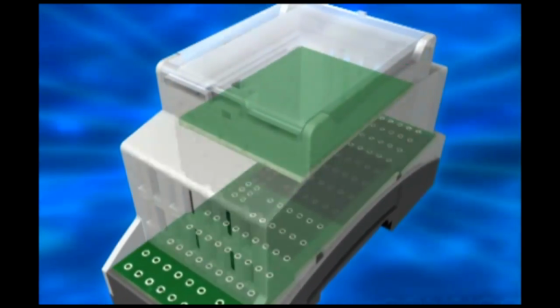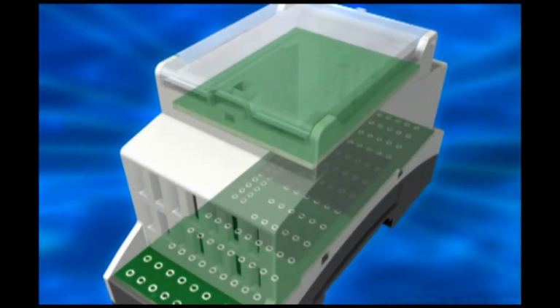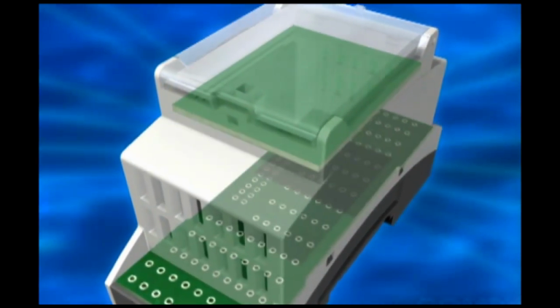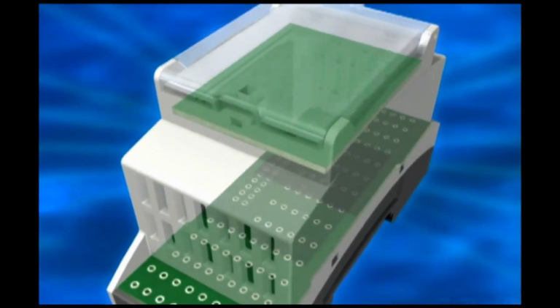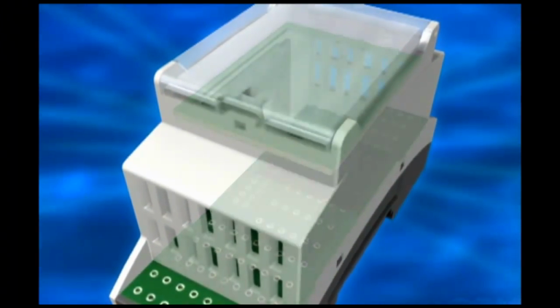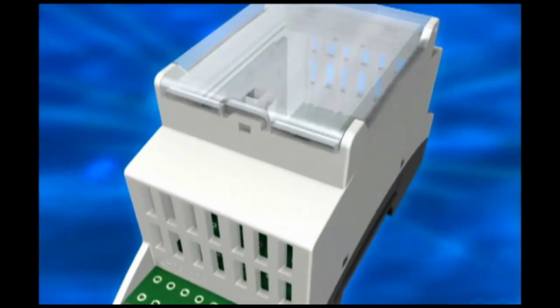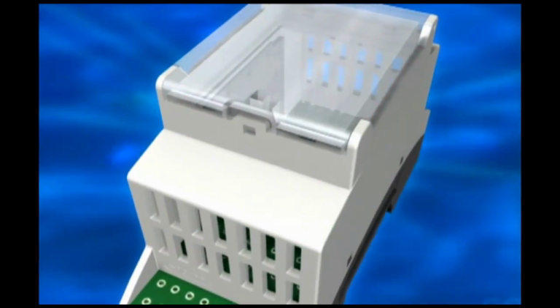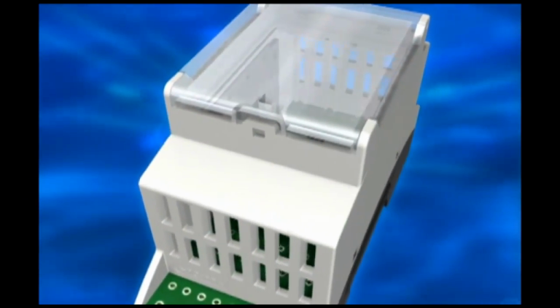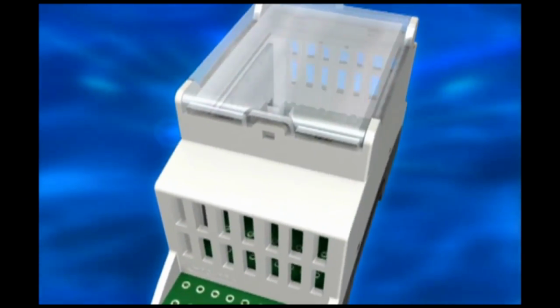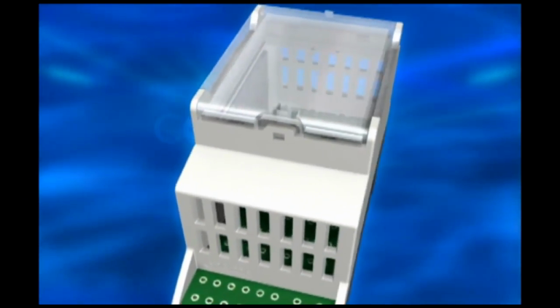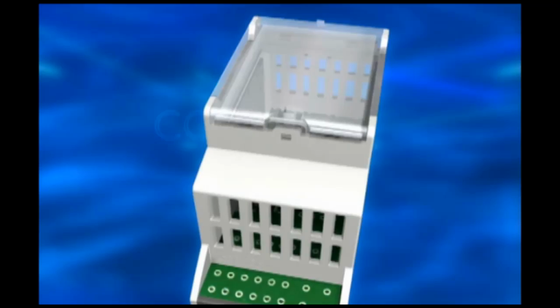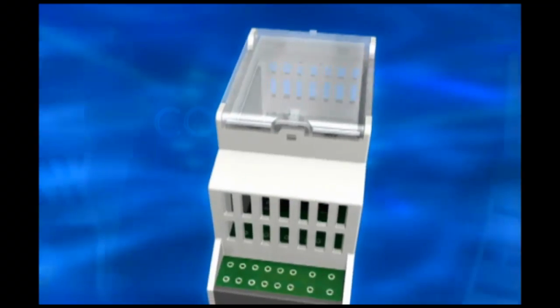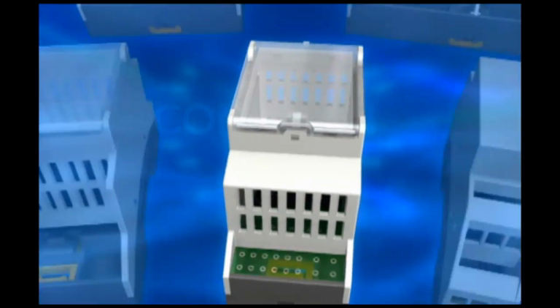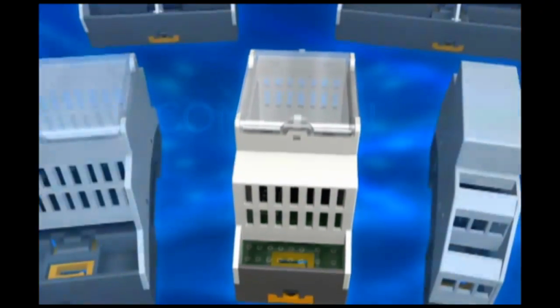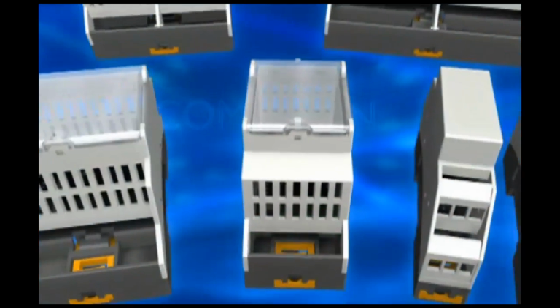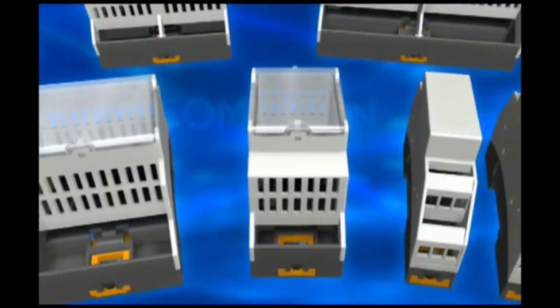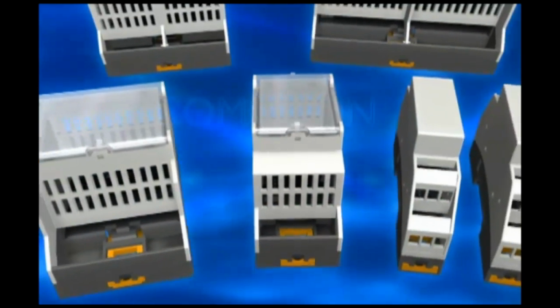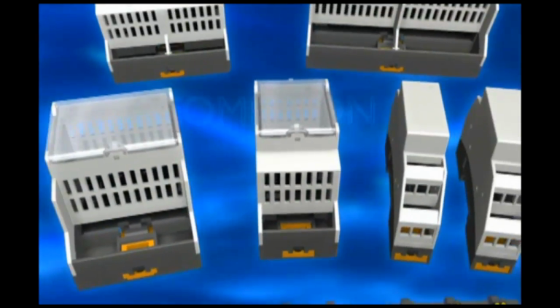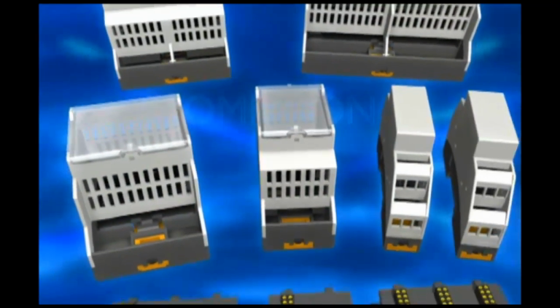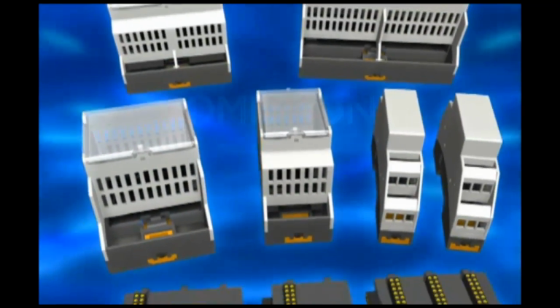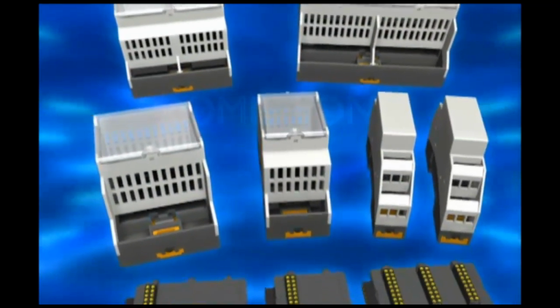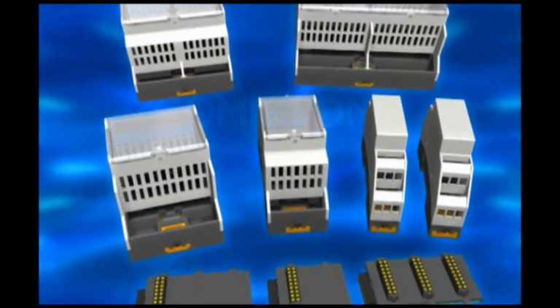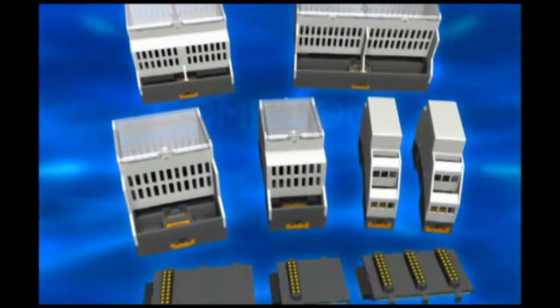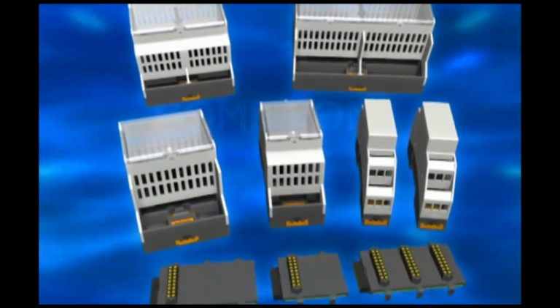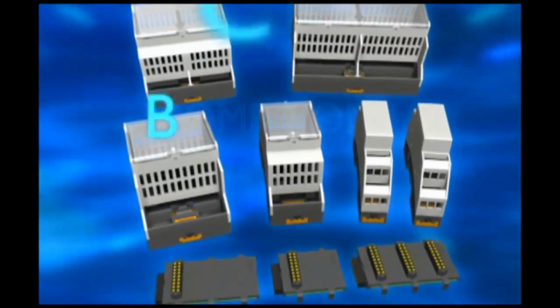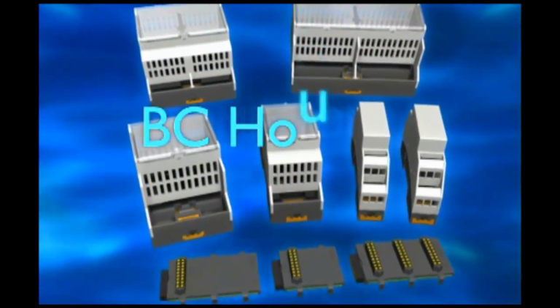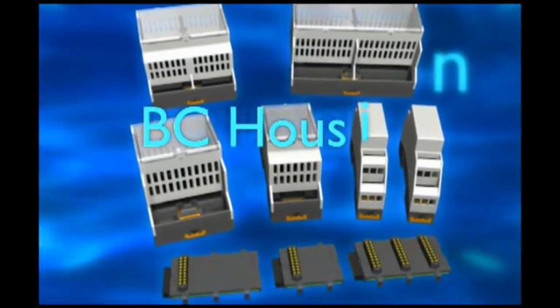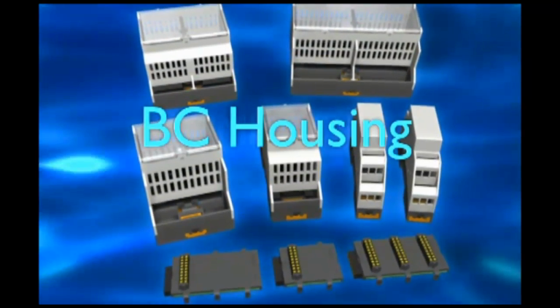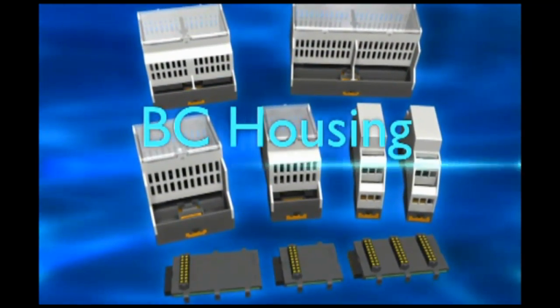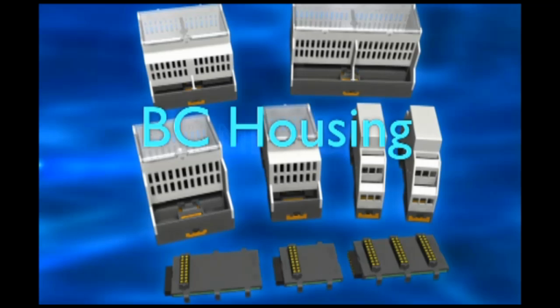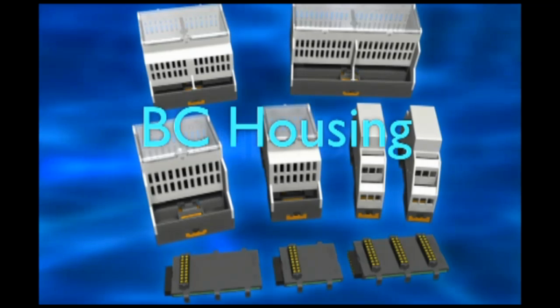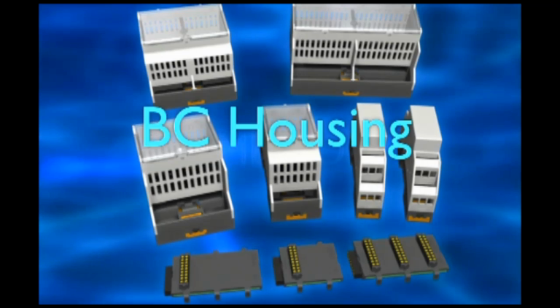Innovation number three: functional design, variable board layout with lots of space for your electronics. Innovative housings for innovative building electronics — PC housing from Phoenix Contact.